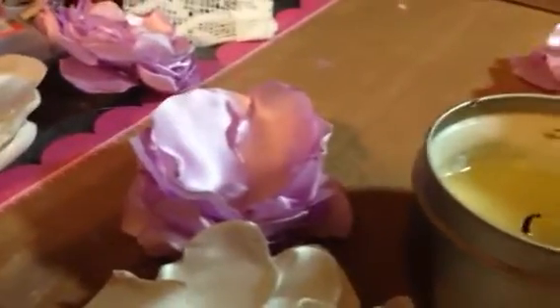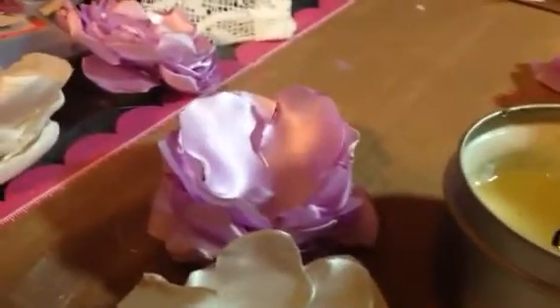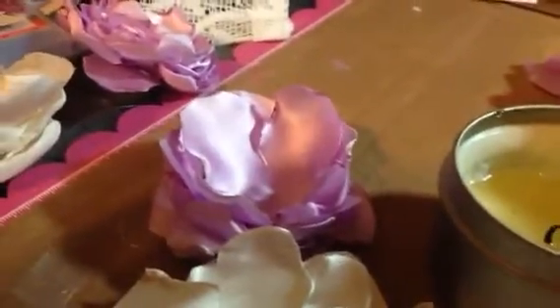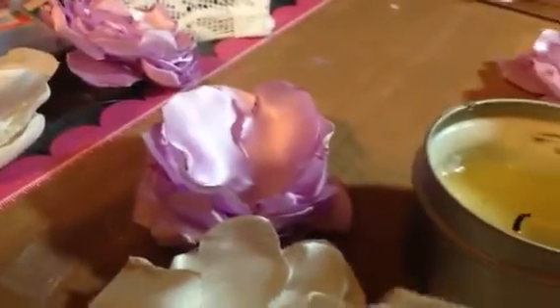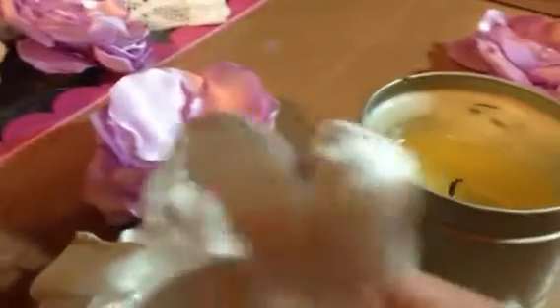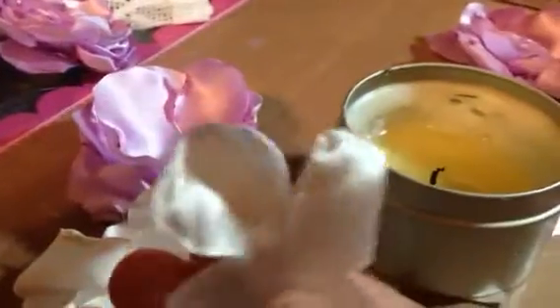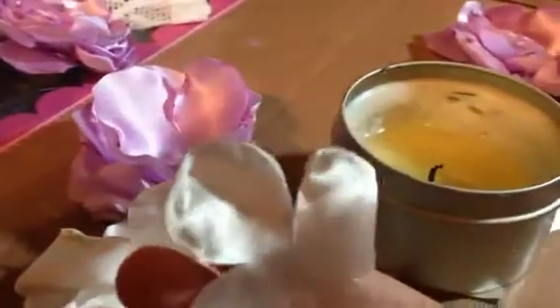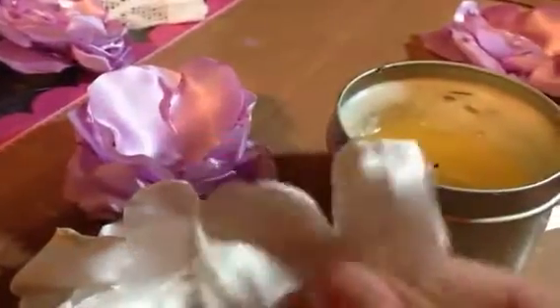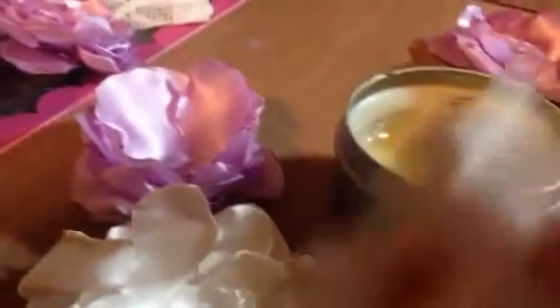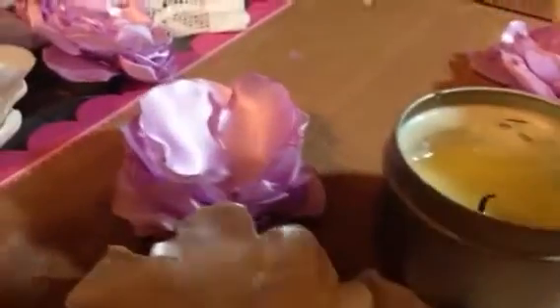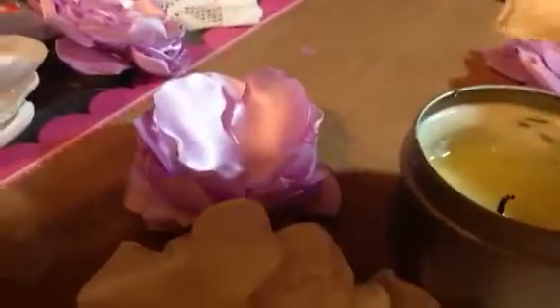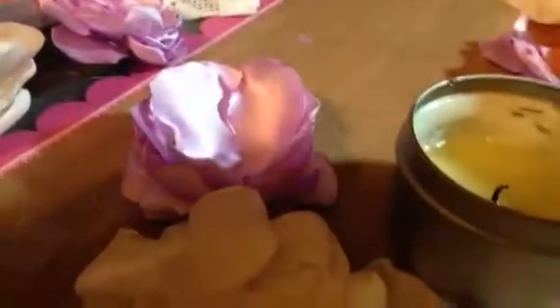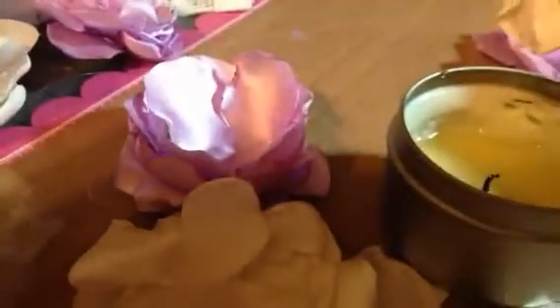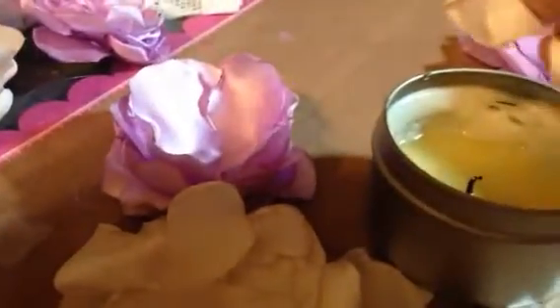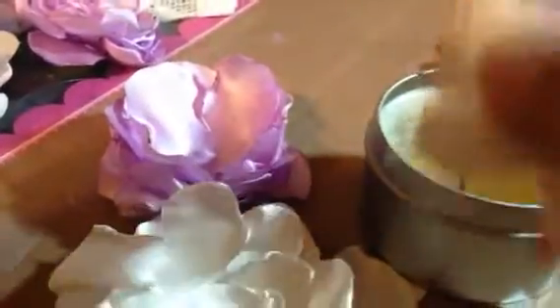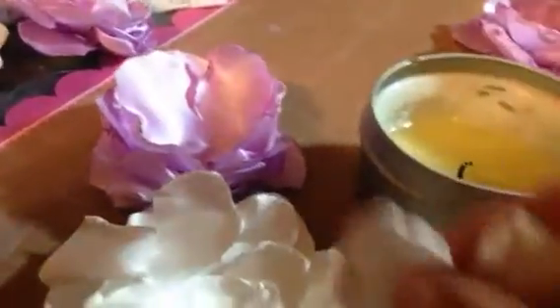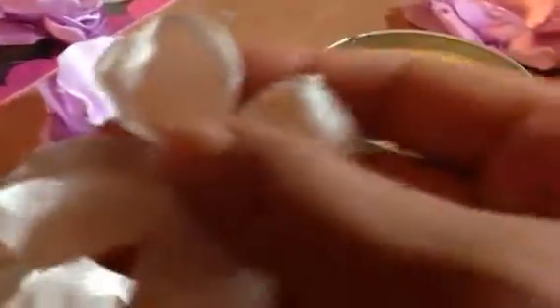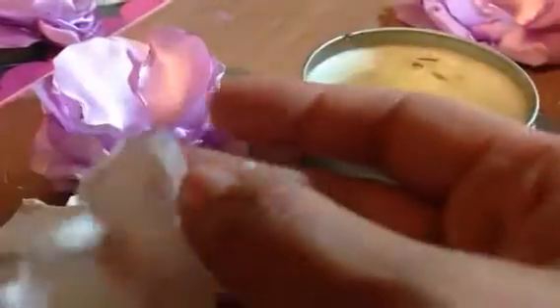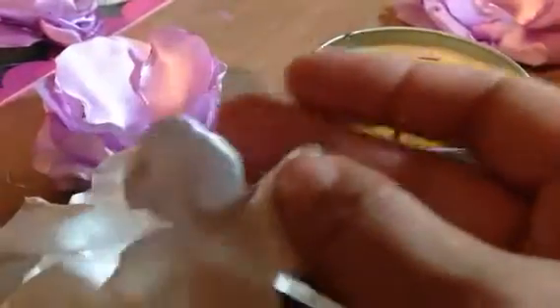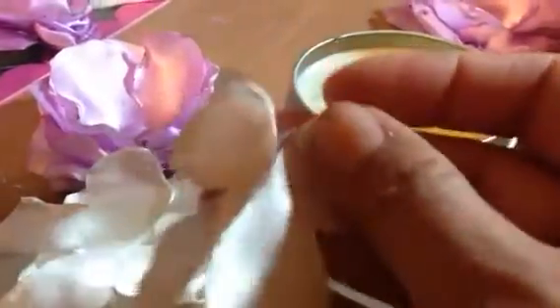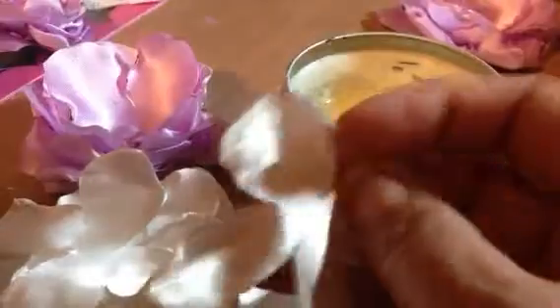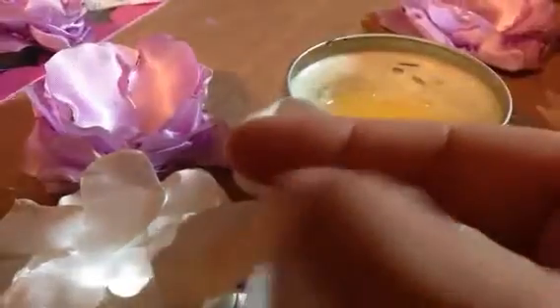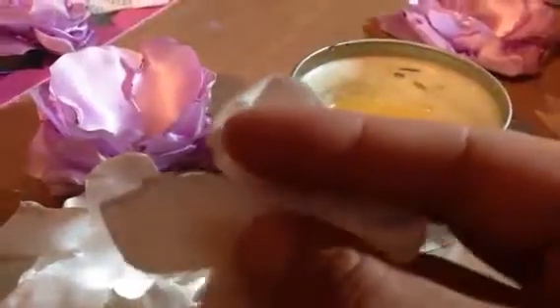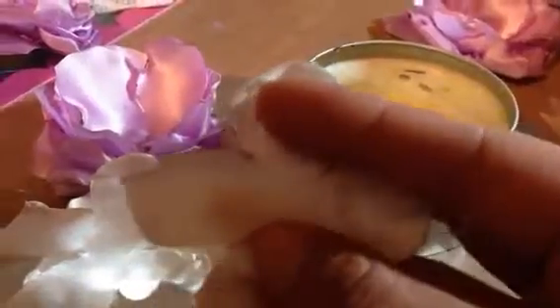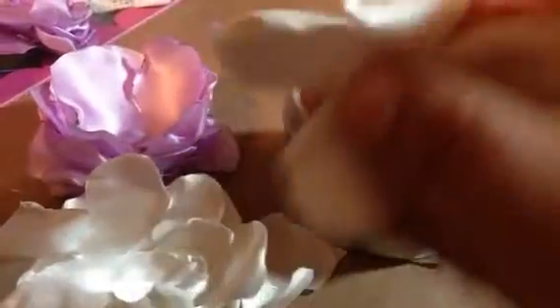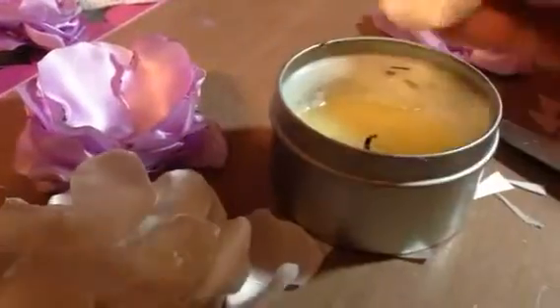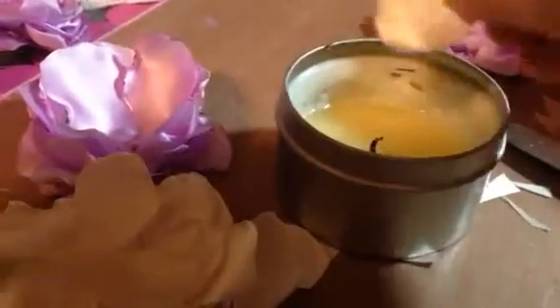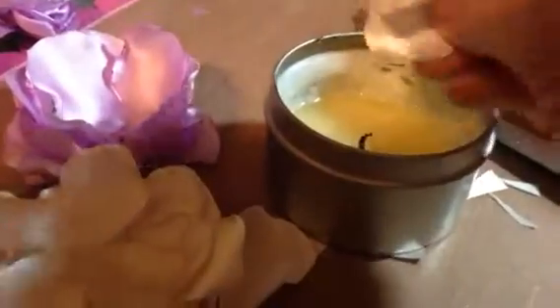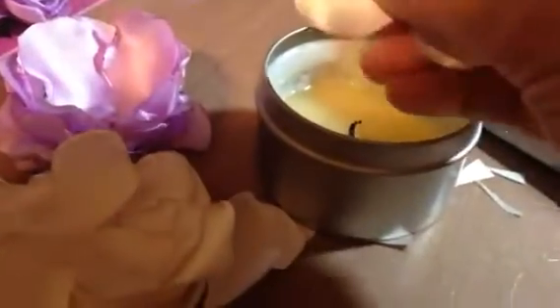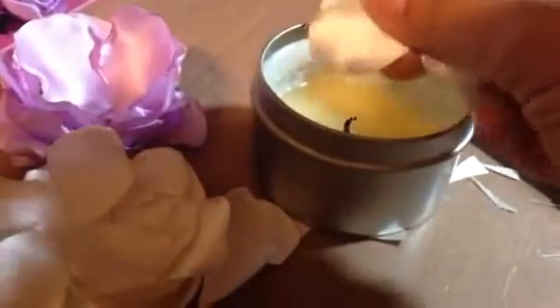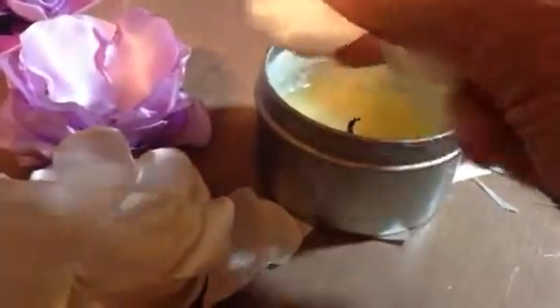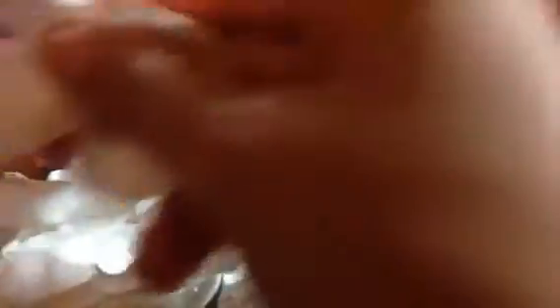What I do is I cut out circles of these and then I melt them. I cut out circles, snip them in four spots, then turn them and melt them in the candle.